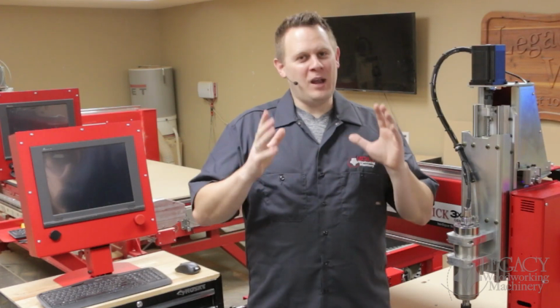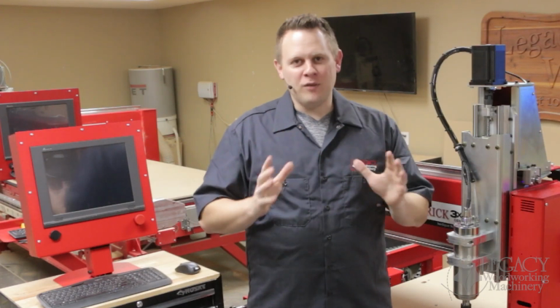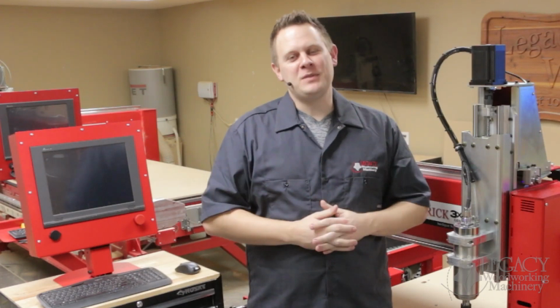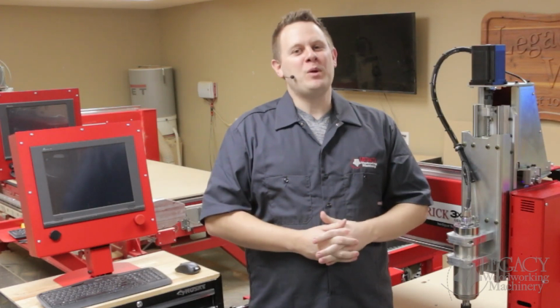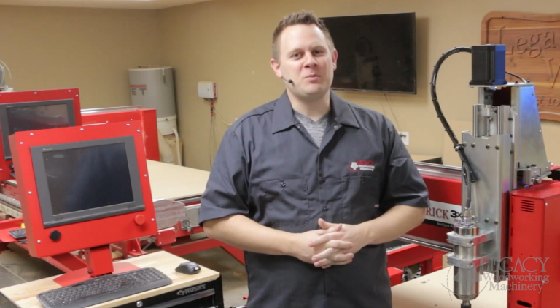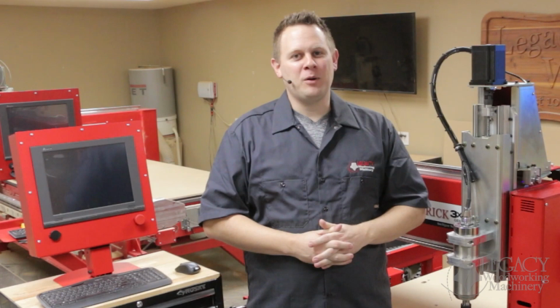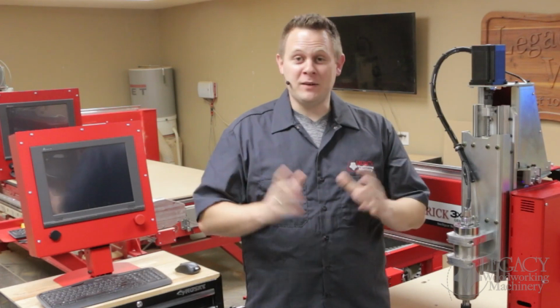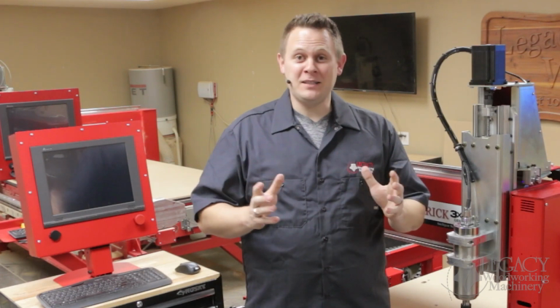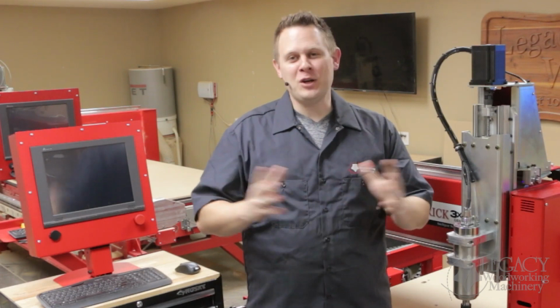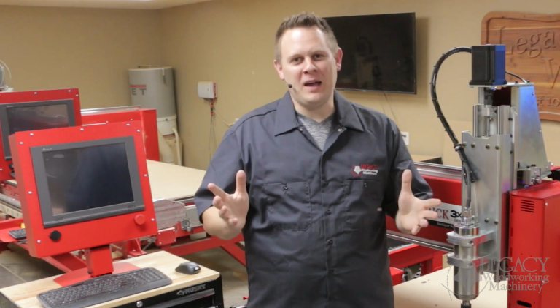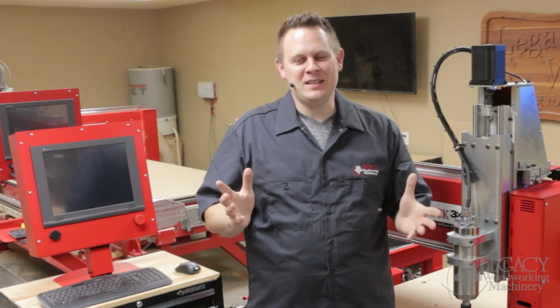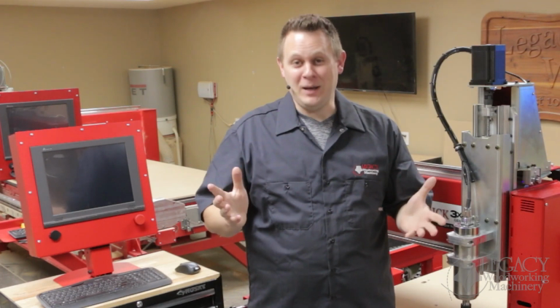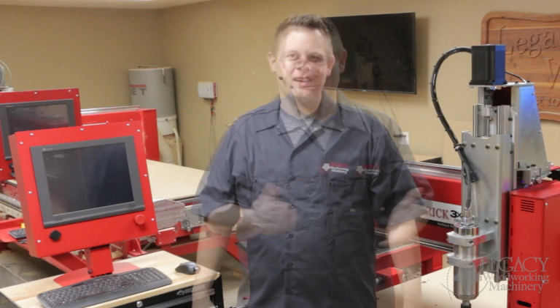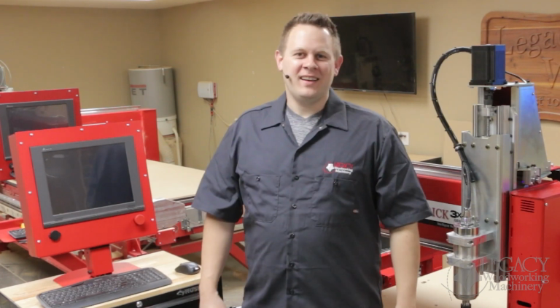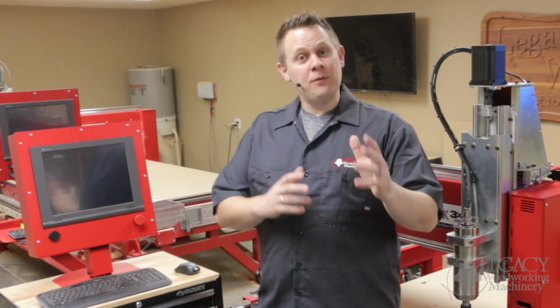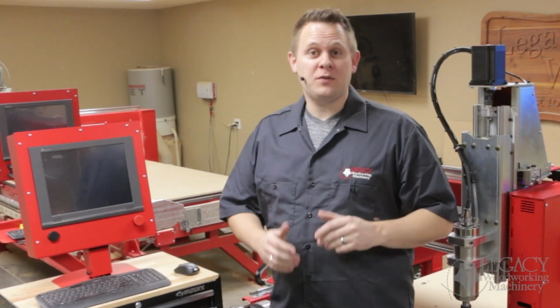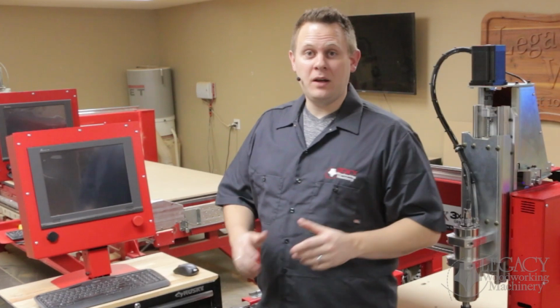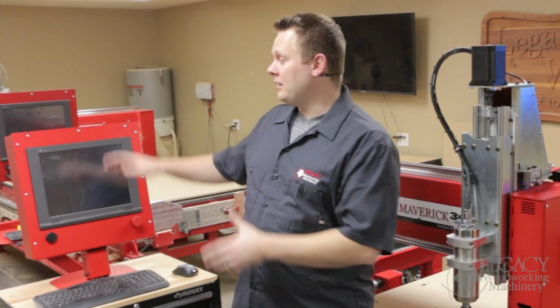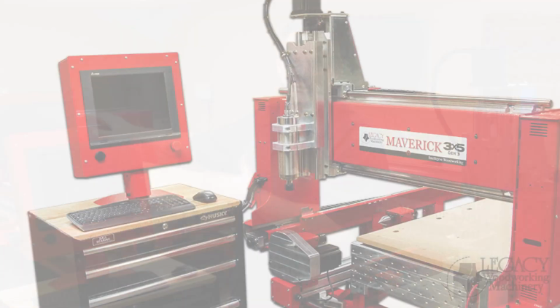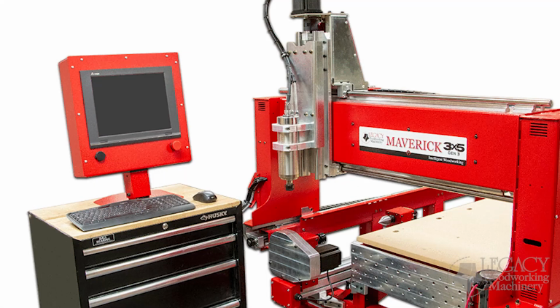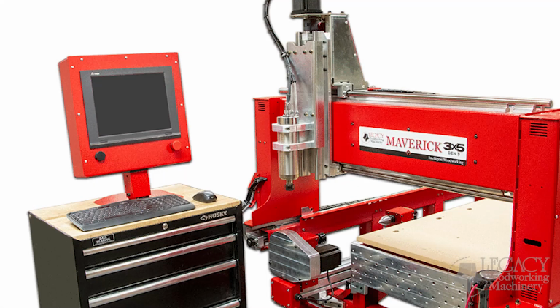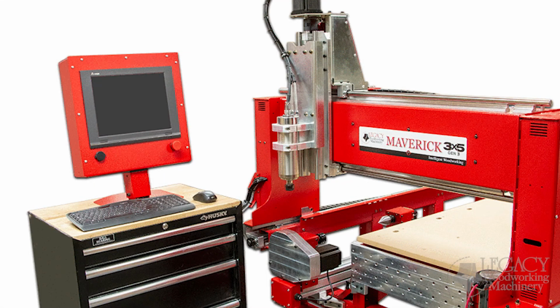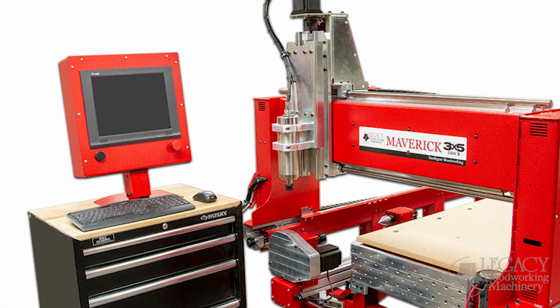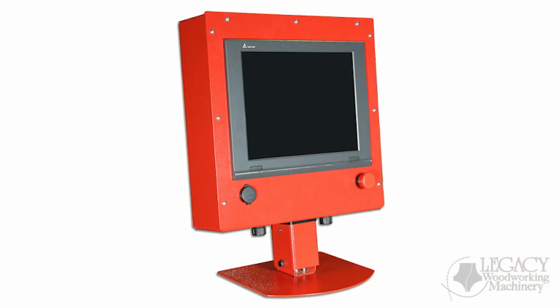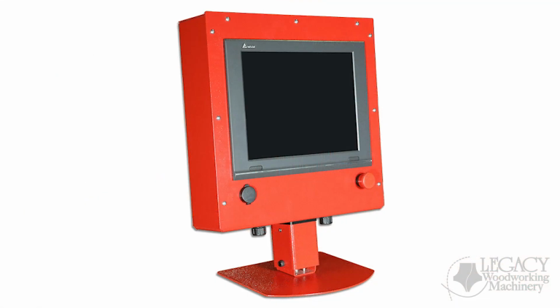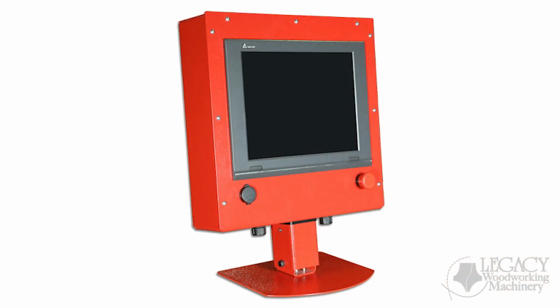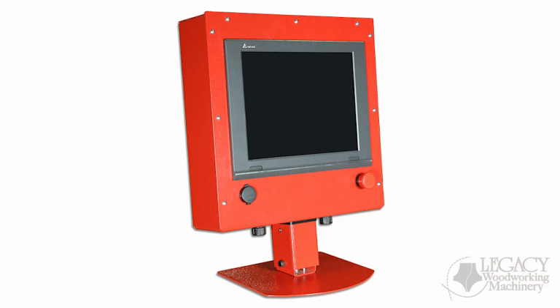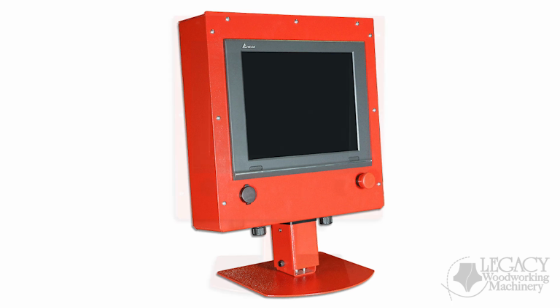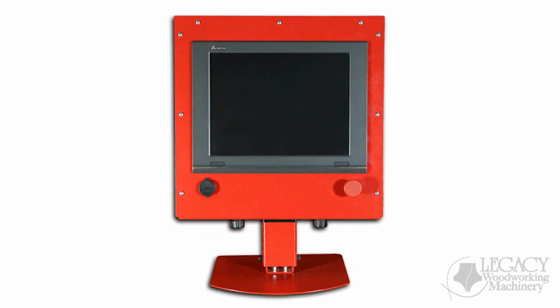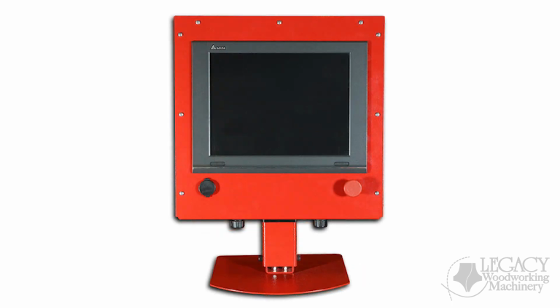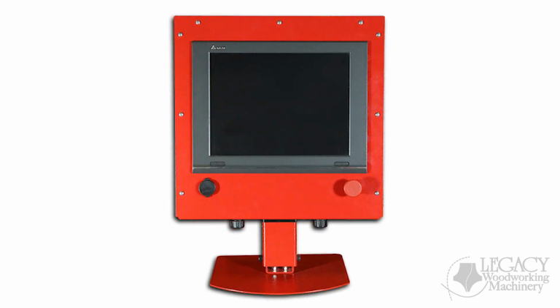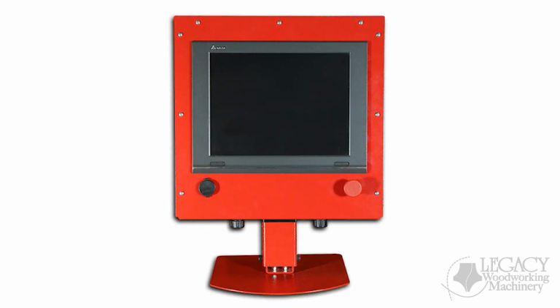All of our systems have a three workstation platform, so if it's a Legacy, it's going to be the best CNC around anyway. The focus of this video is about the Delta controller and its features and benefits that make it so you can produce parts up to three times faster, including the hardware, software, and user interface.